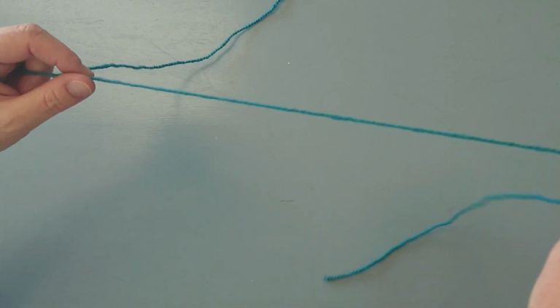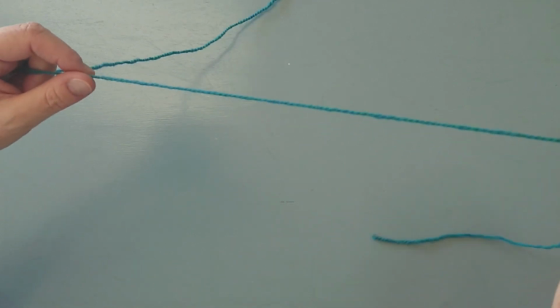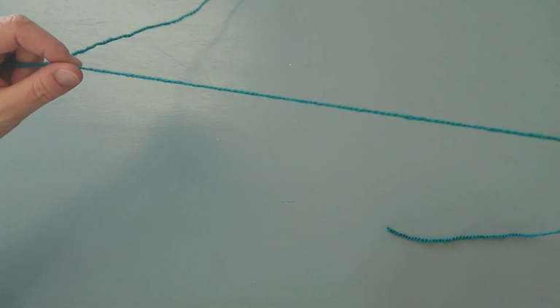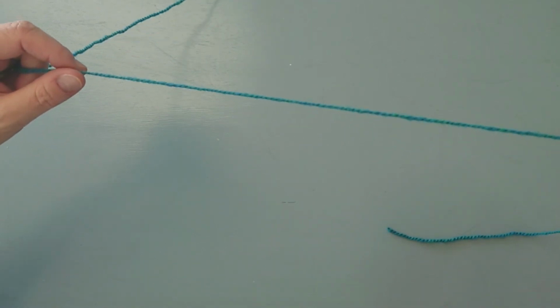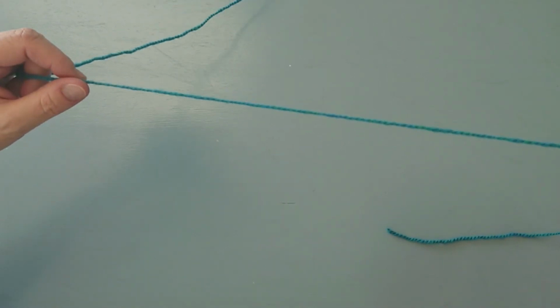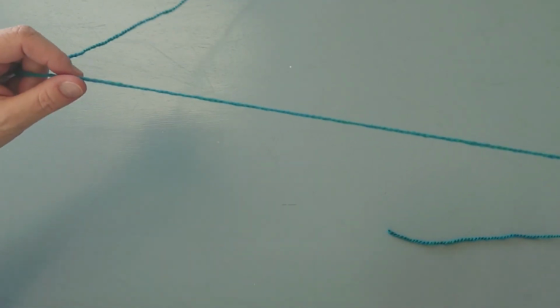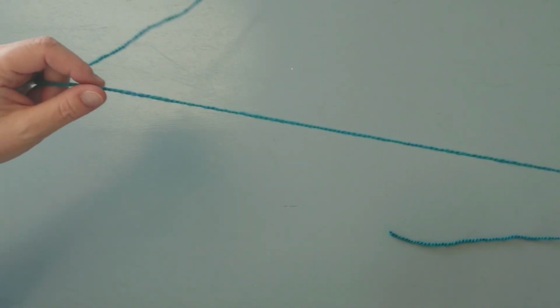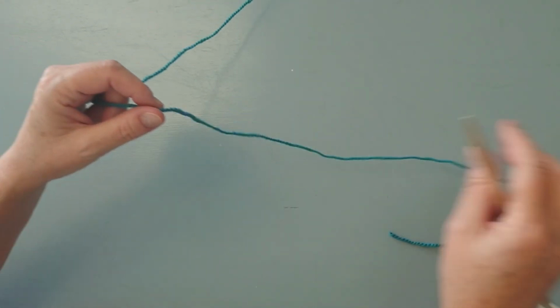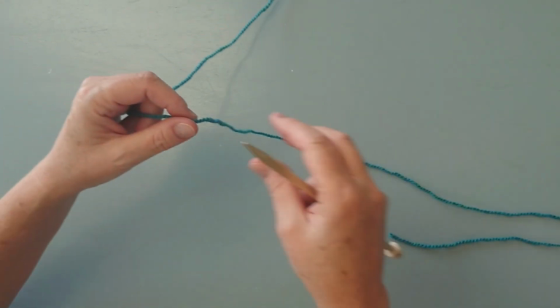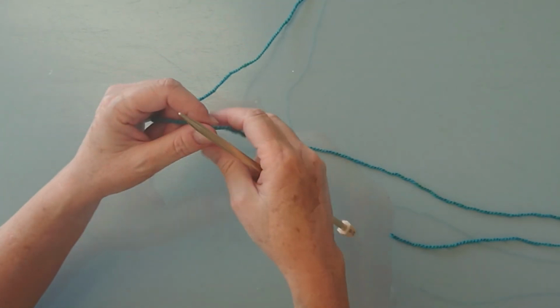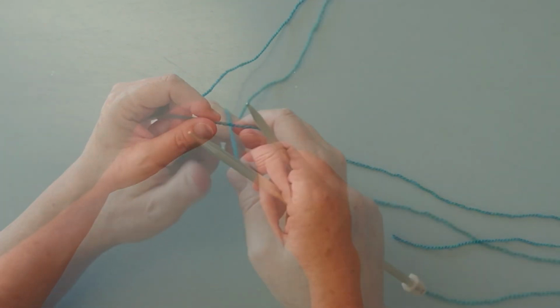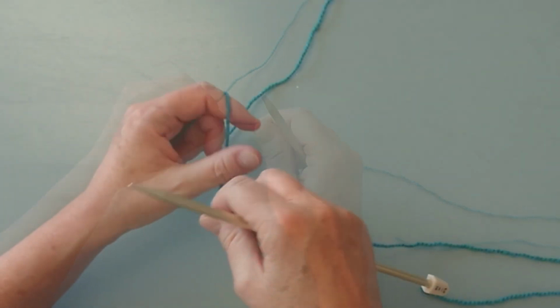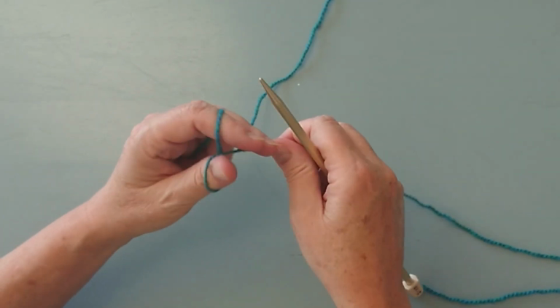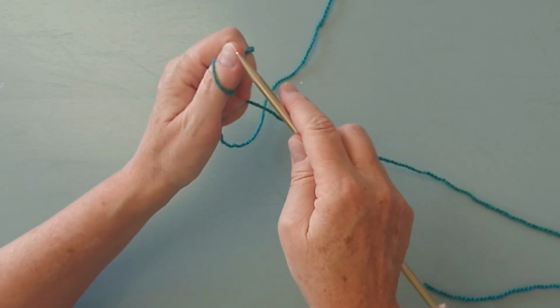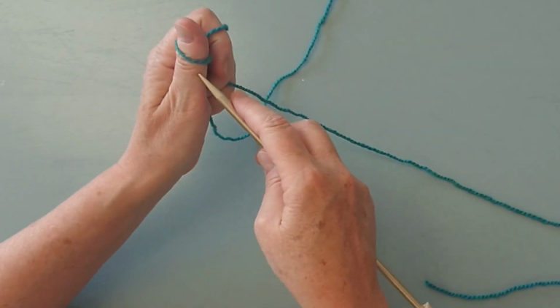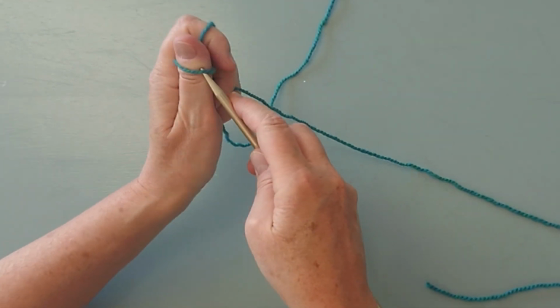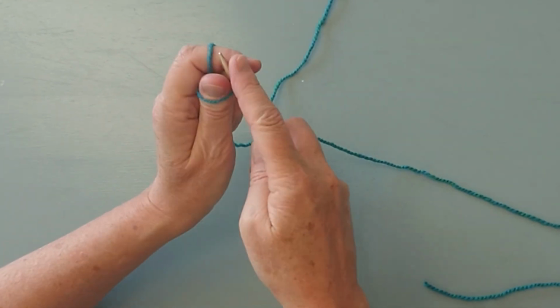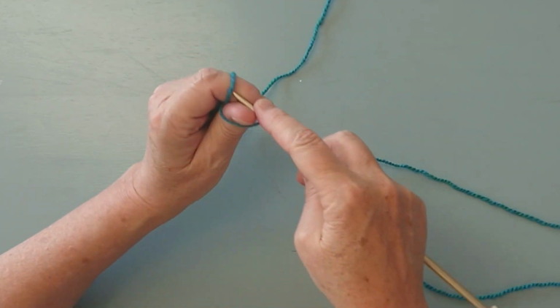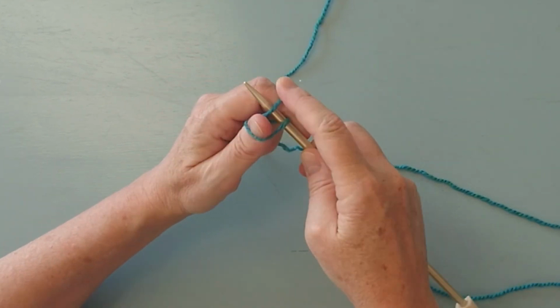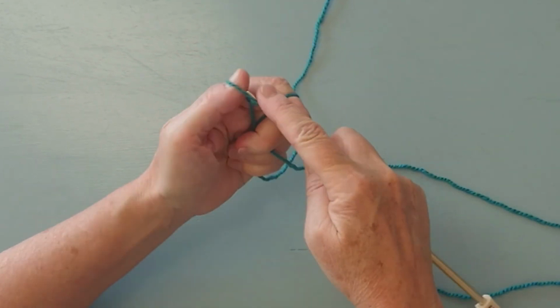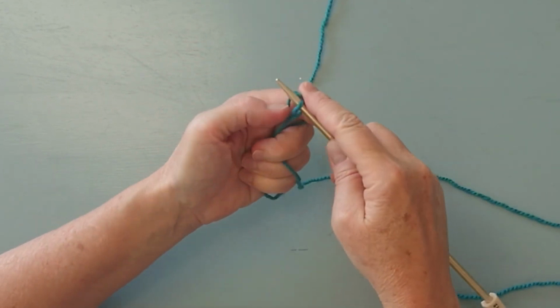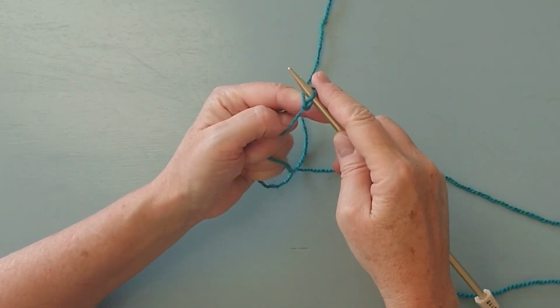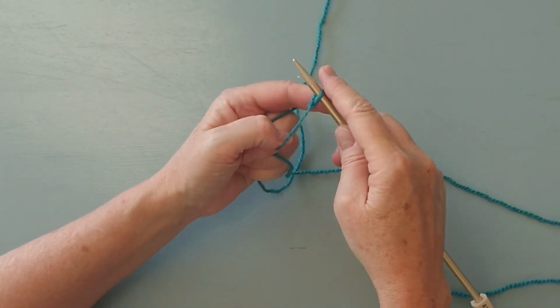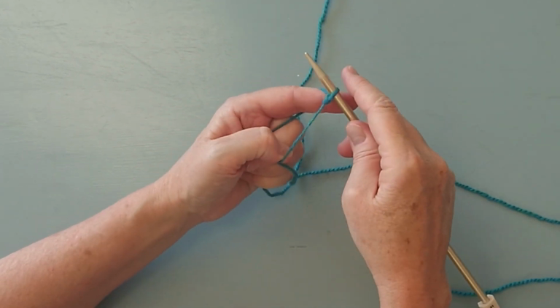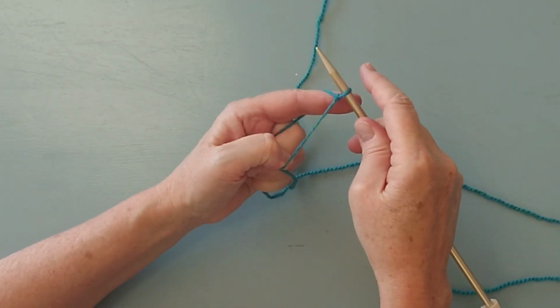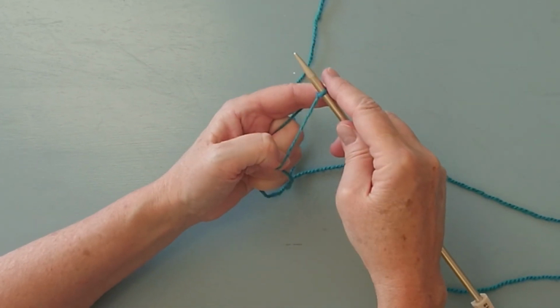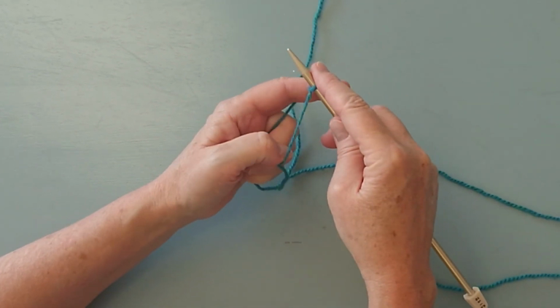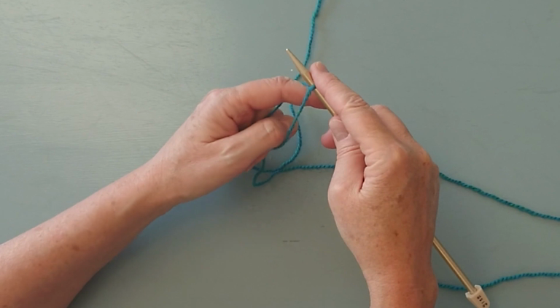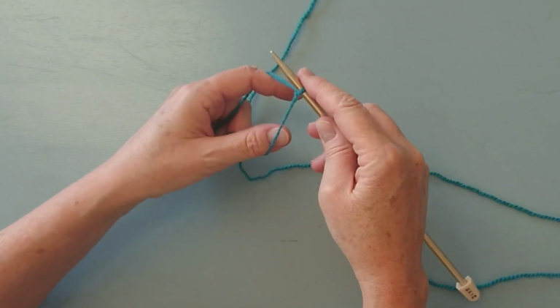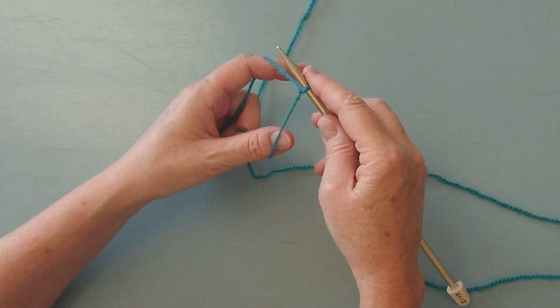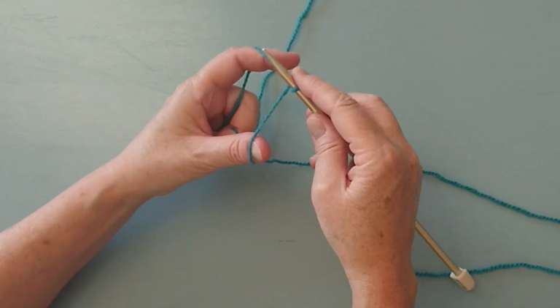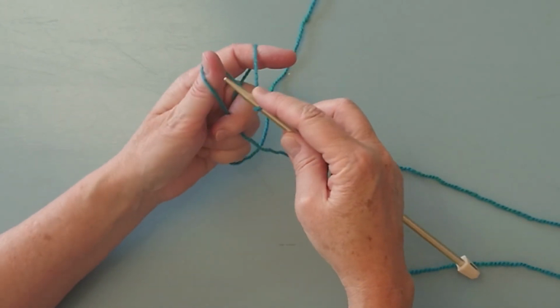We're using a long tail cast on, so make sure you have a long enough tail before you make your slipknot. Once you make your slipknot, you'll put it on the needle and cast on one more stitch.